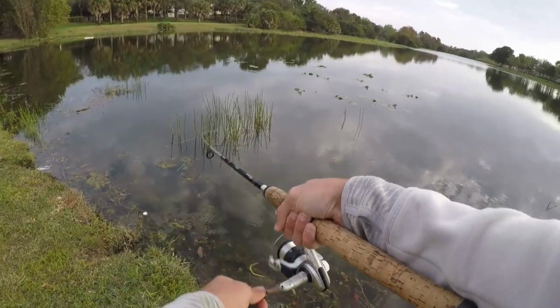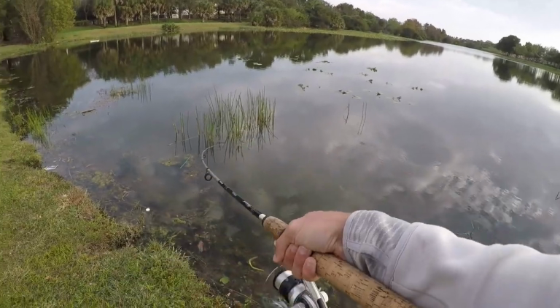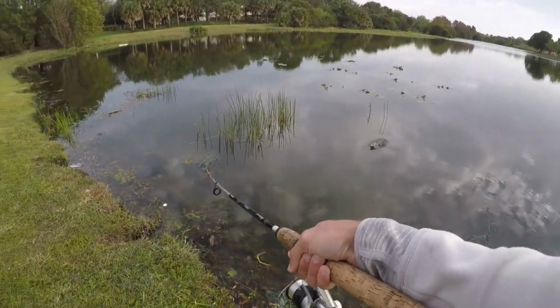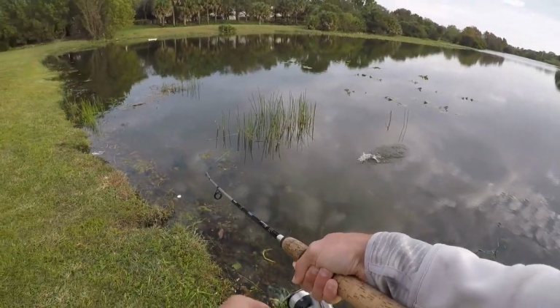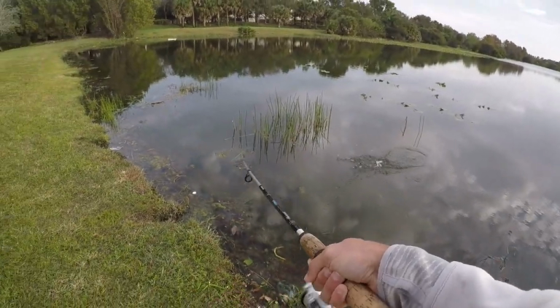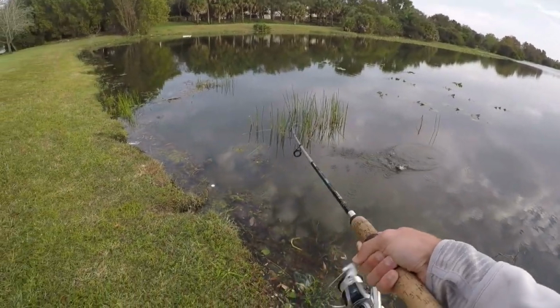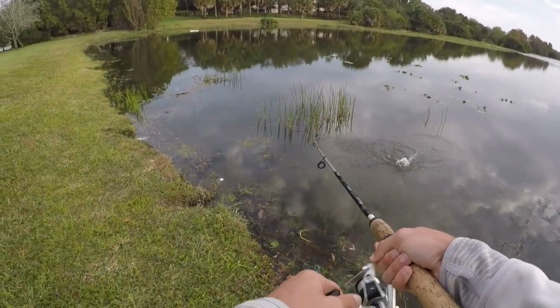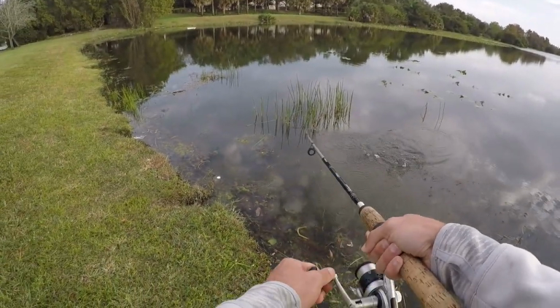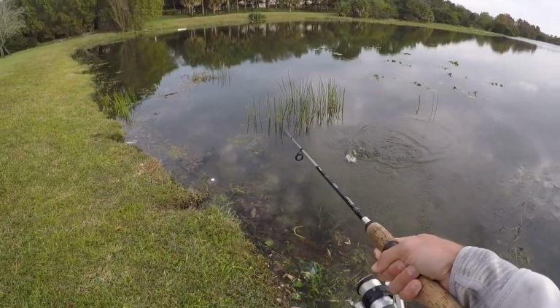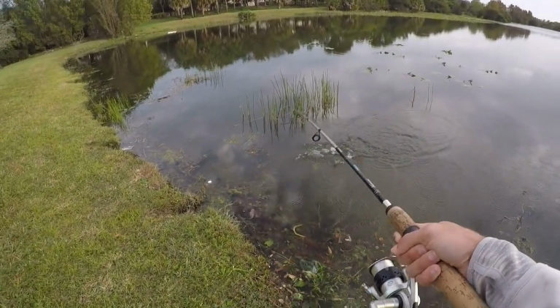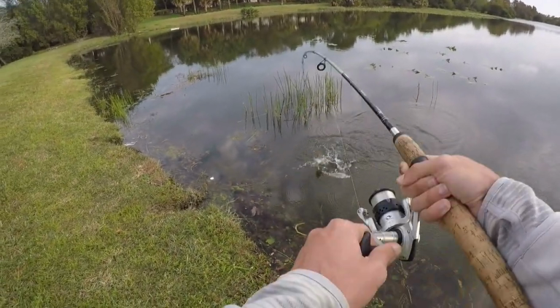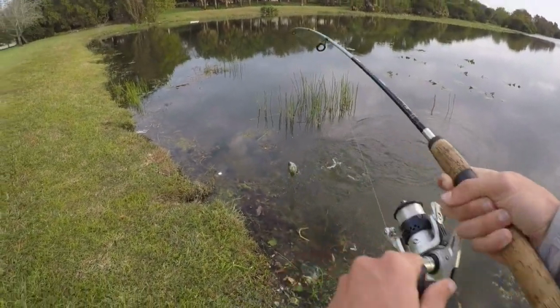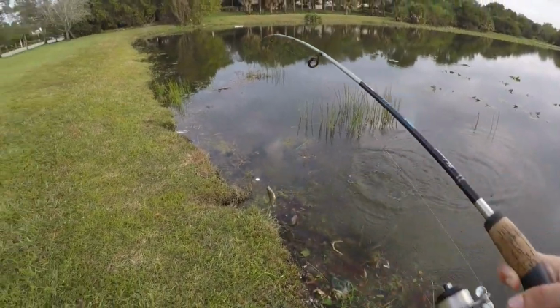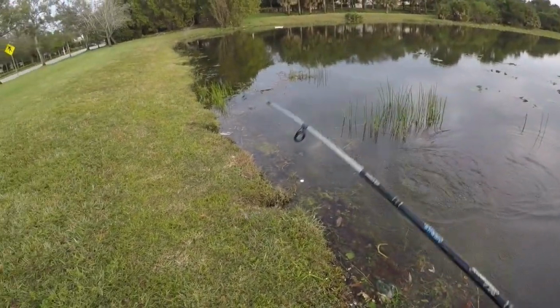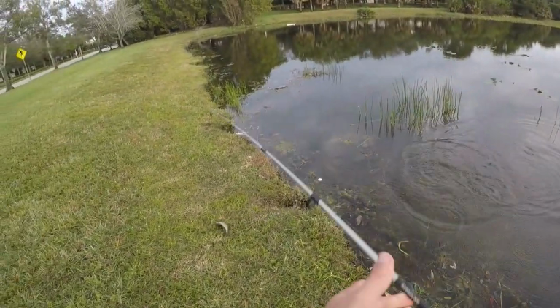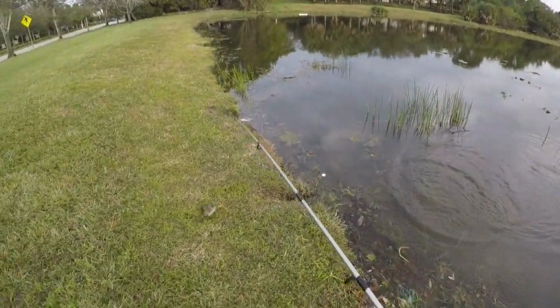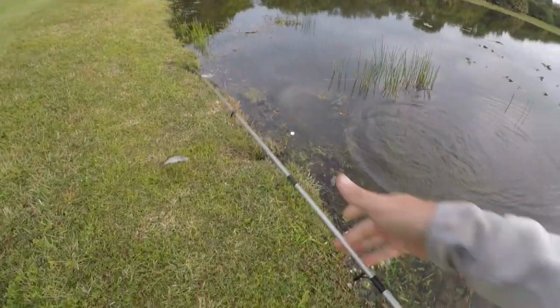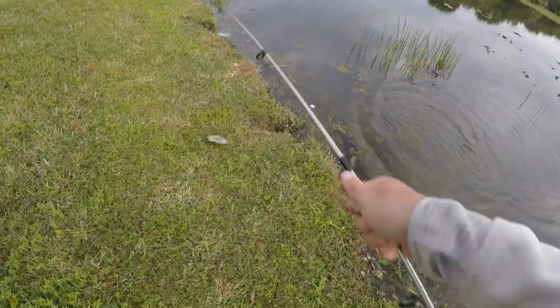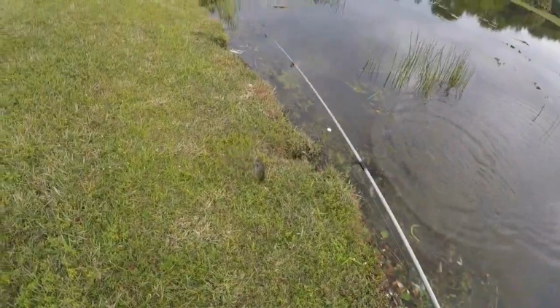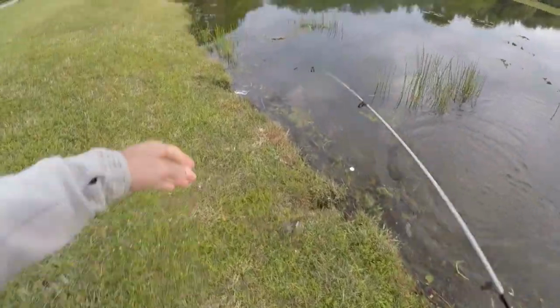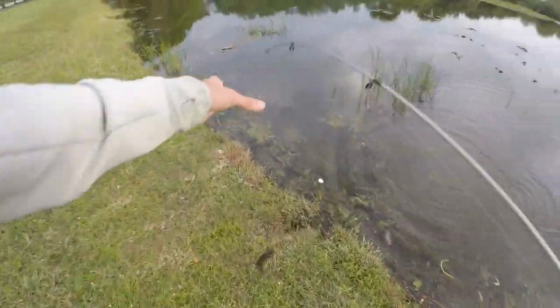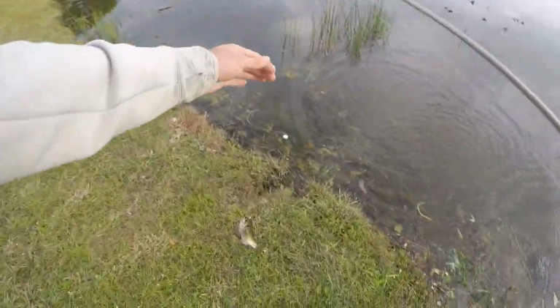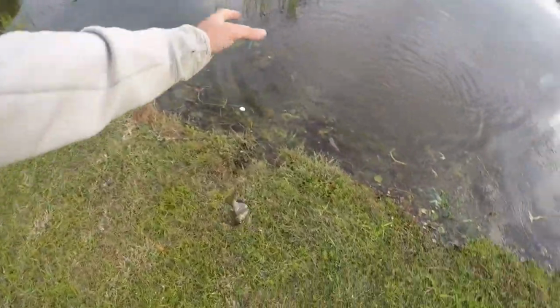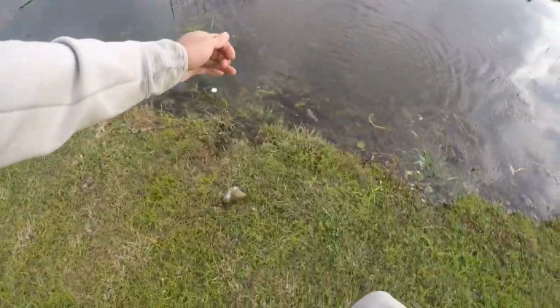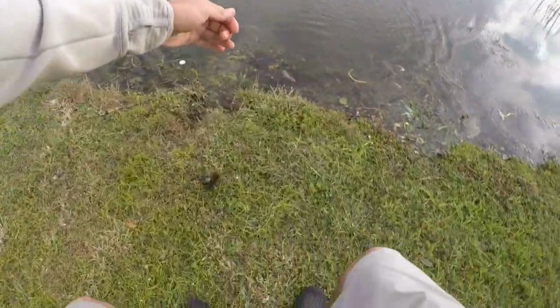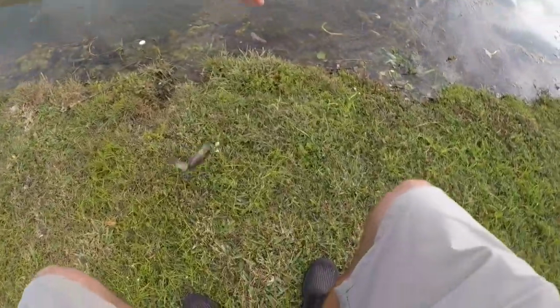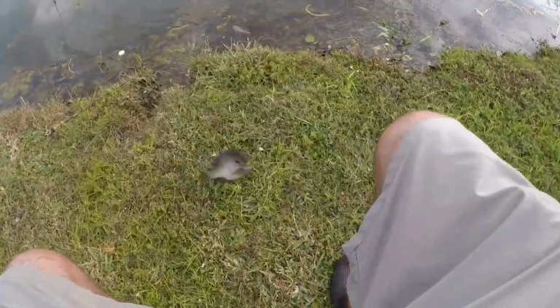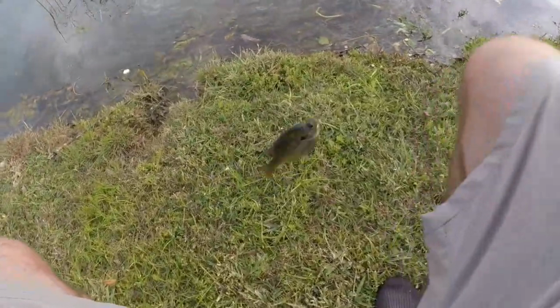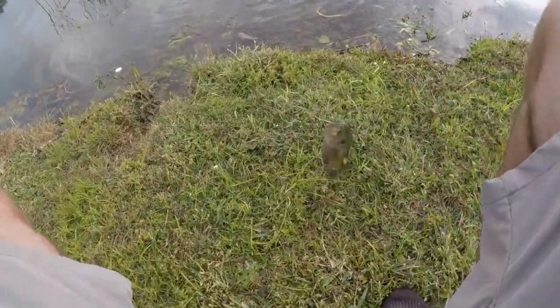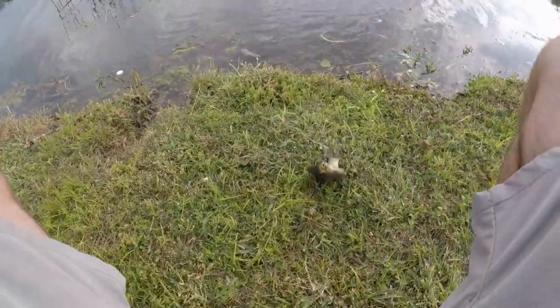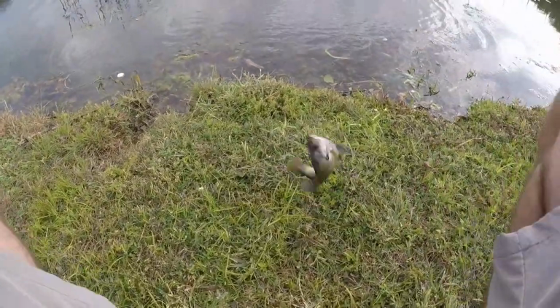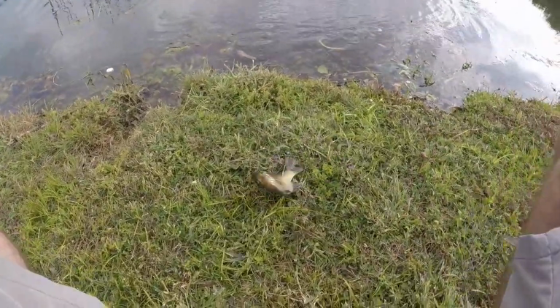Another bluegill it looks like. Get him in here. Bluegill number two for the day on that same beetle spinner.